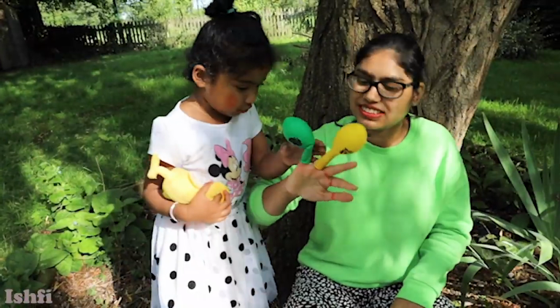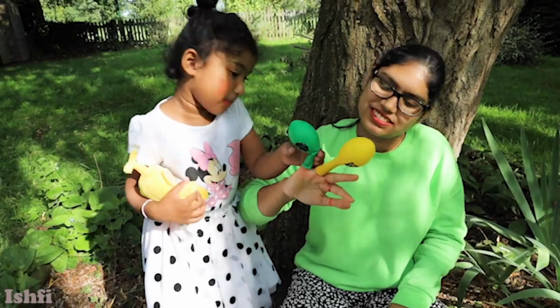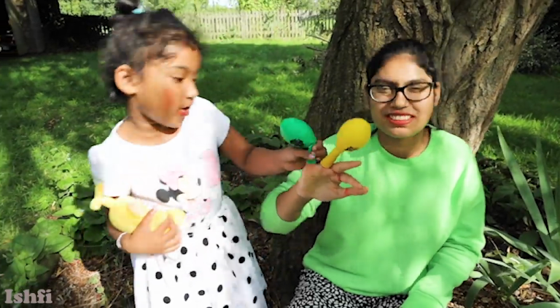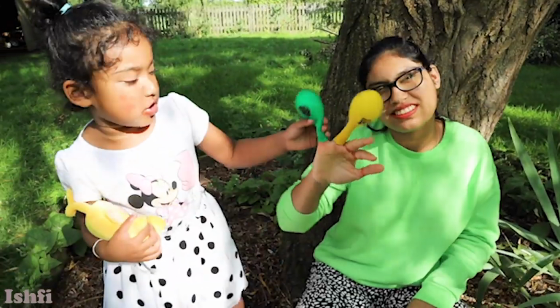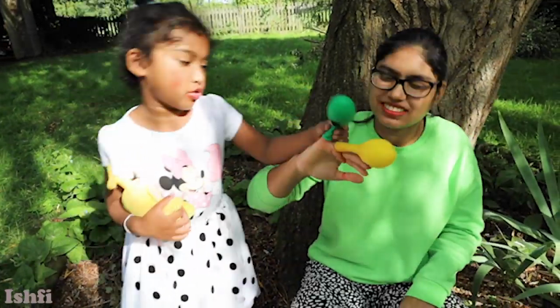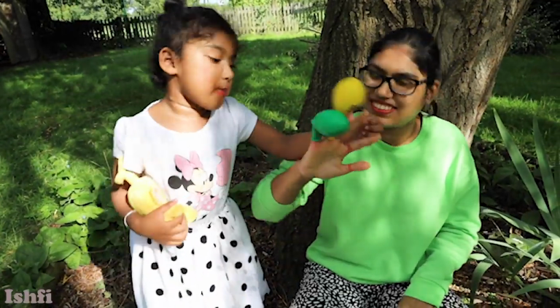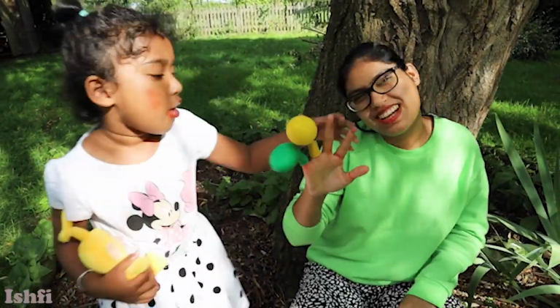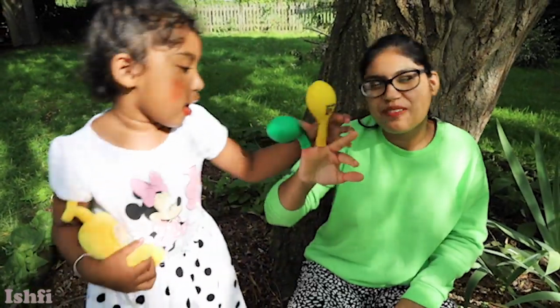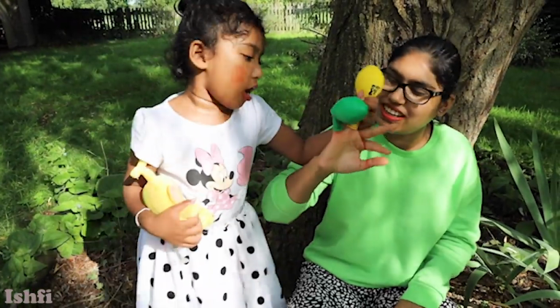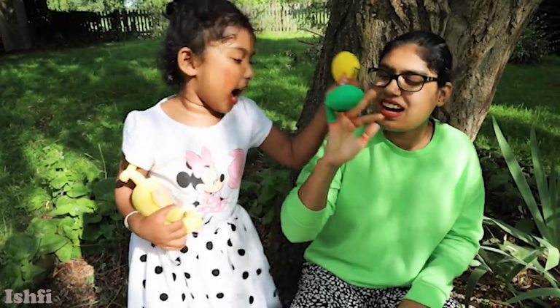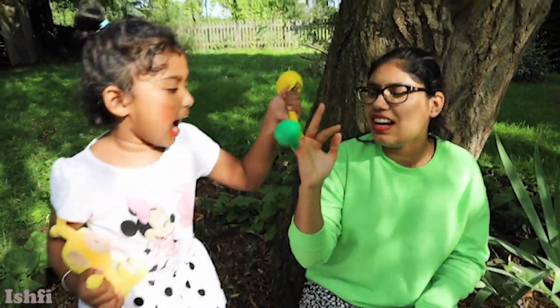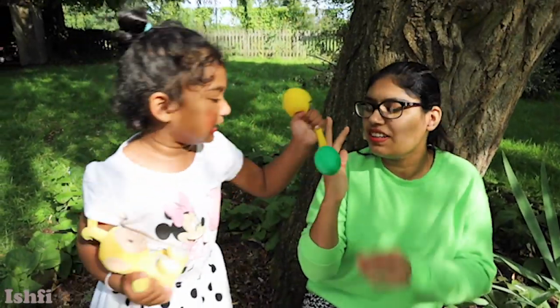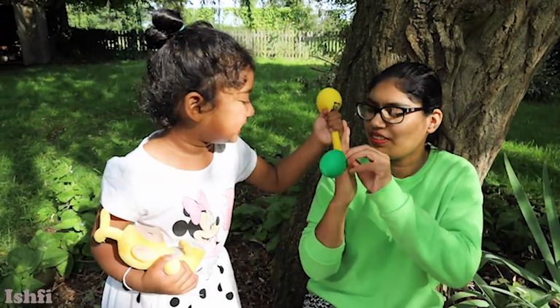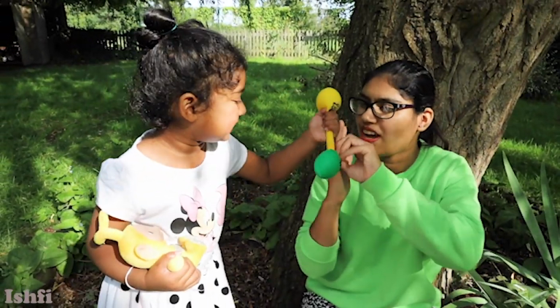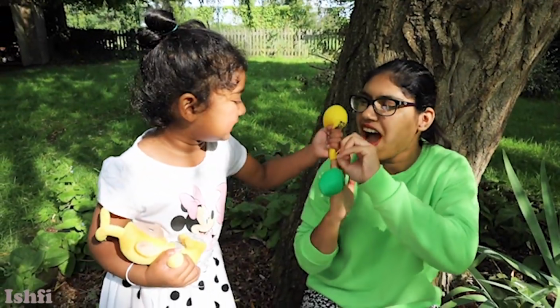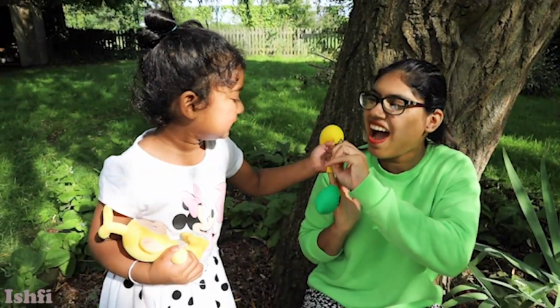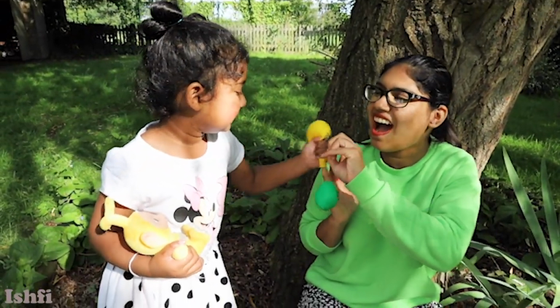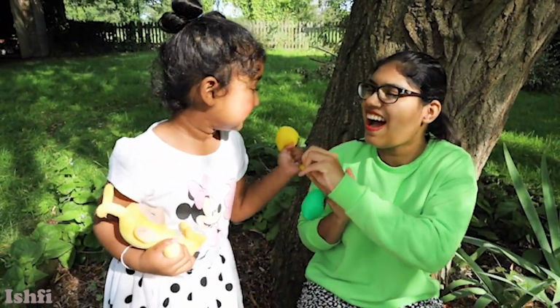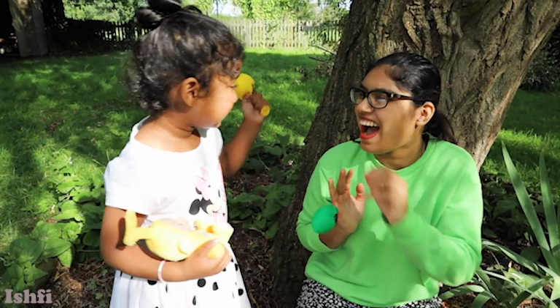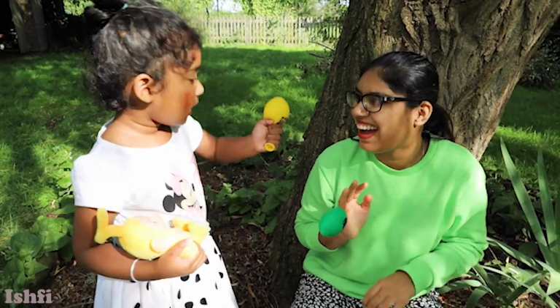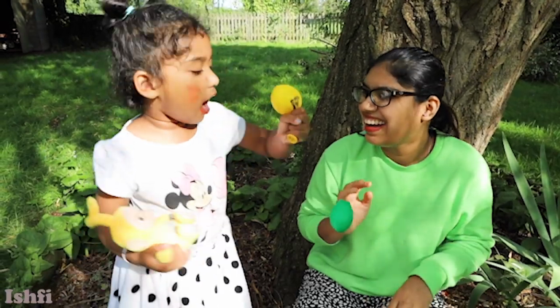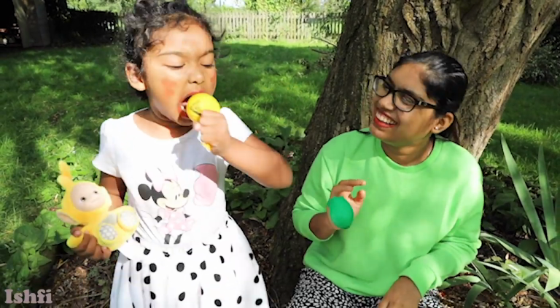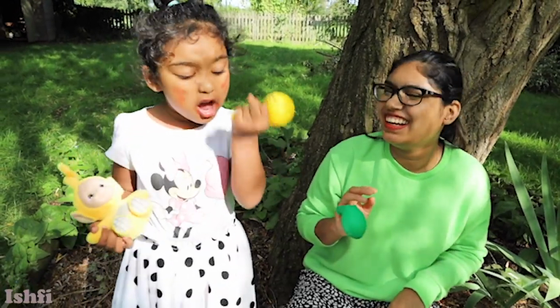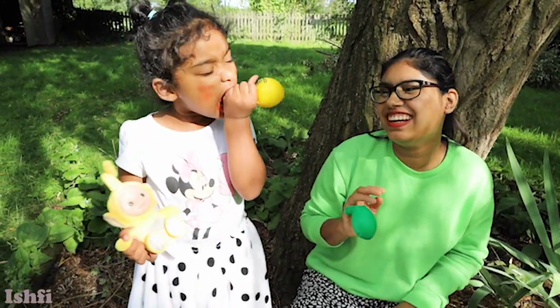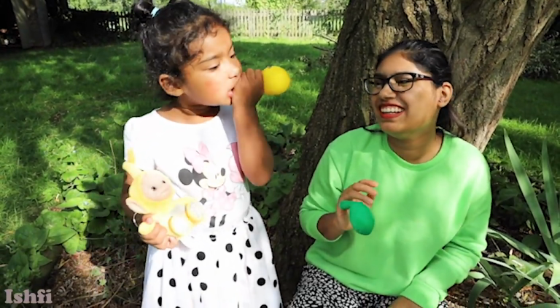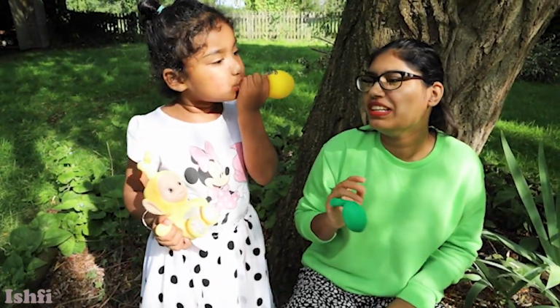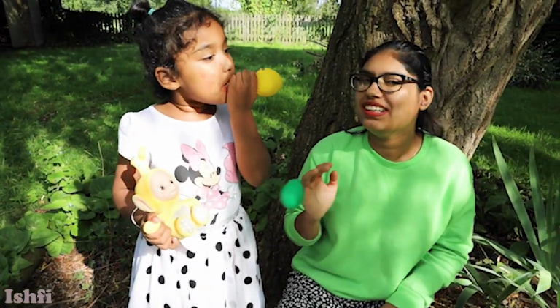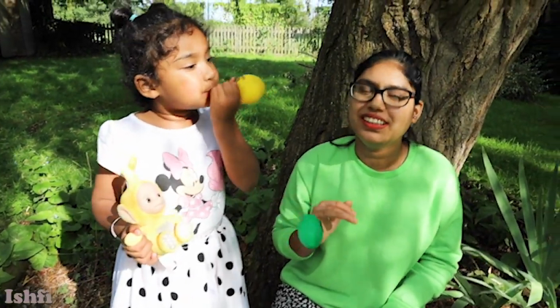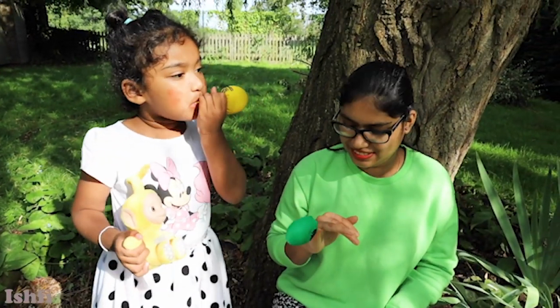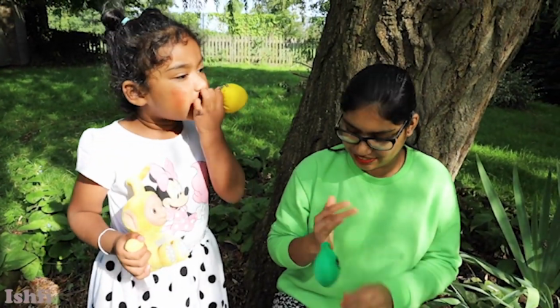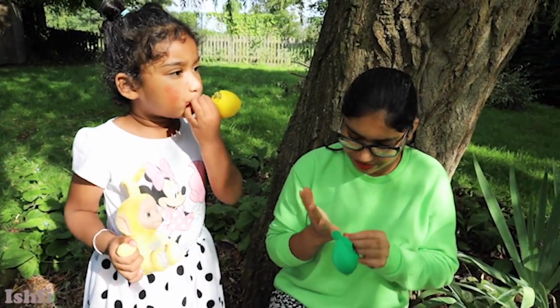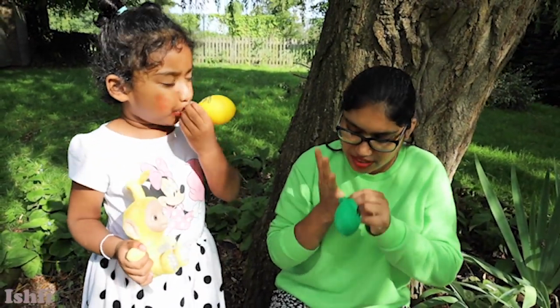Sister finger, where are you? Here I am, here I am! How do you do? Yellow sister finger!